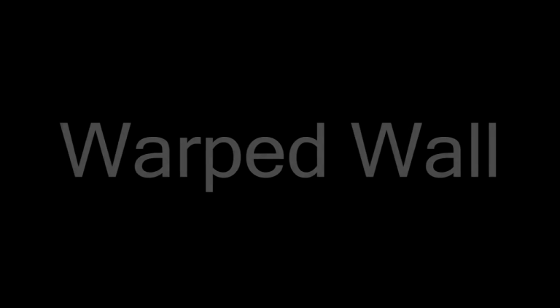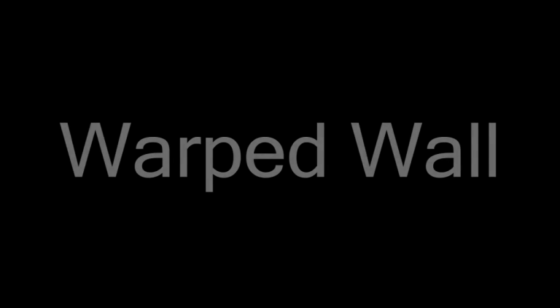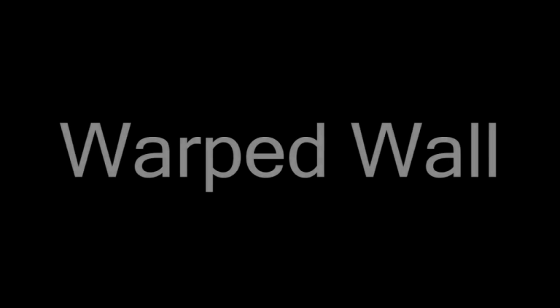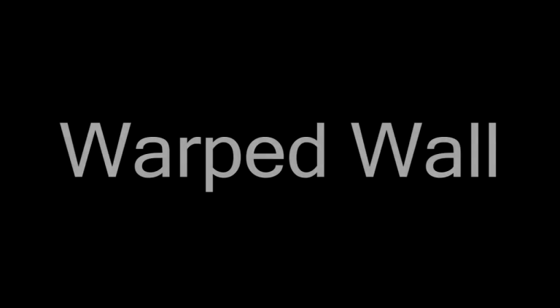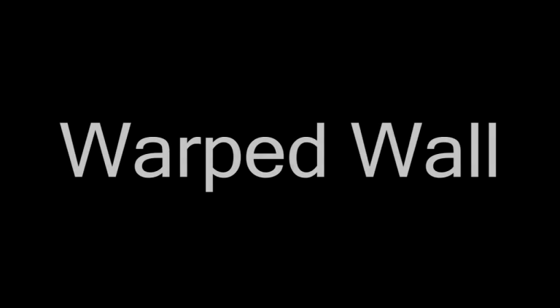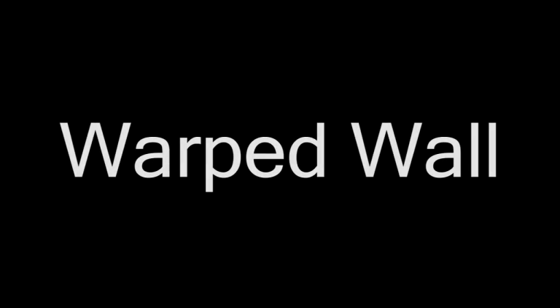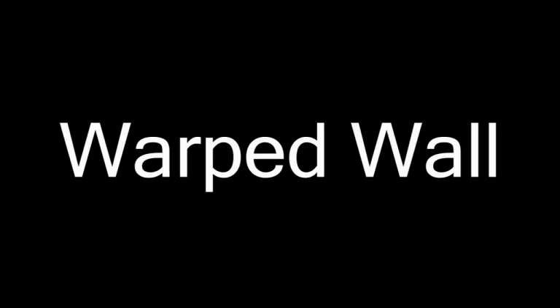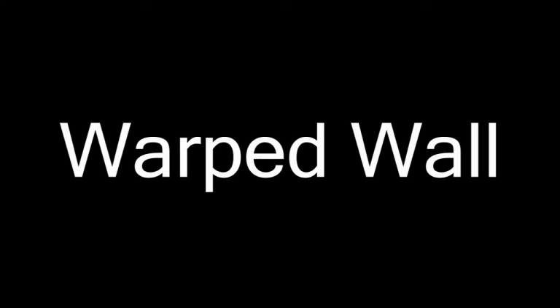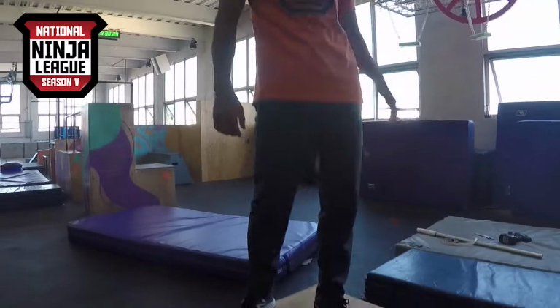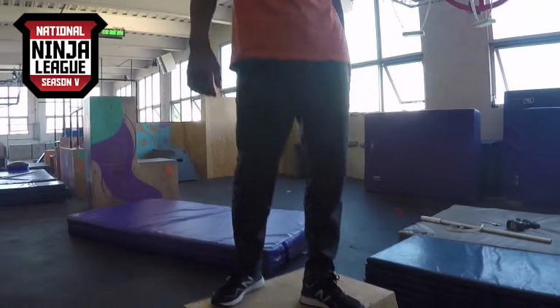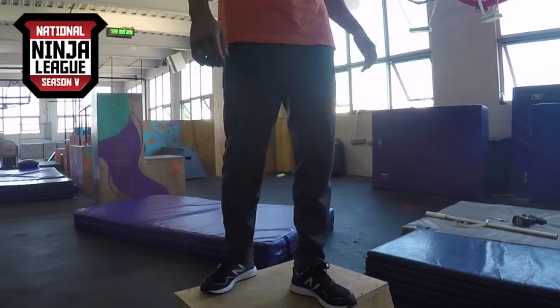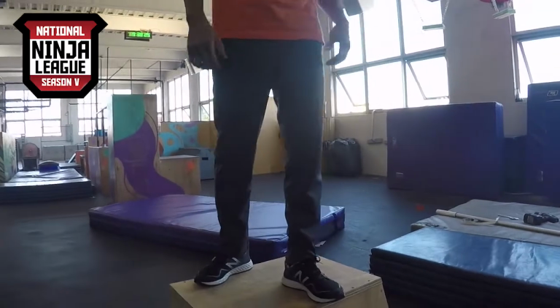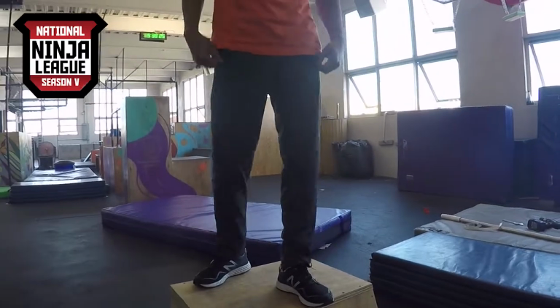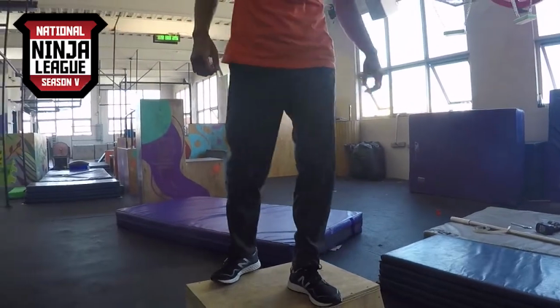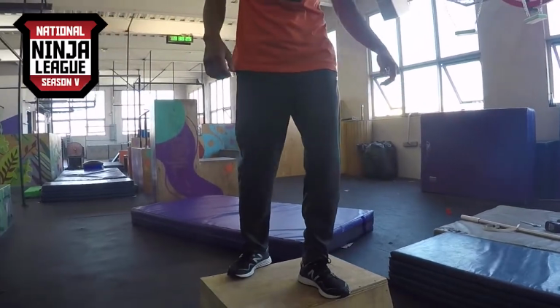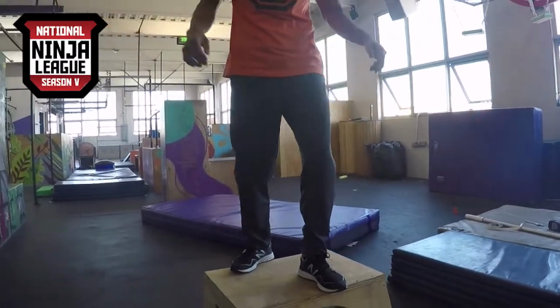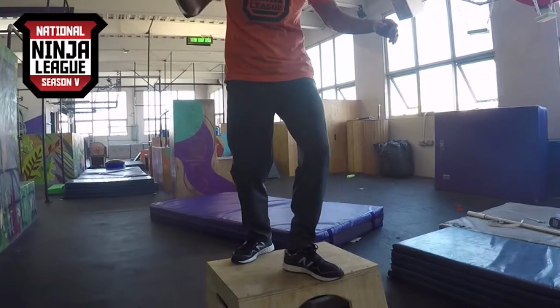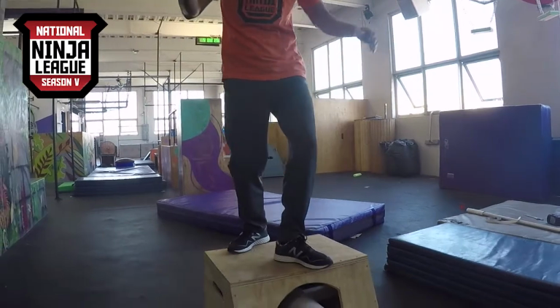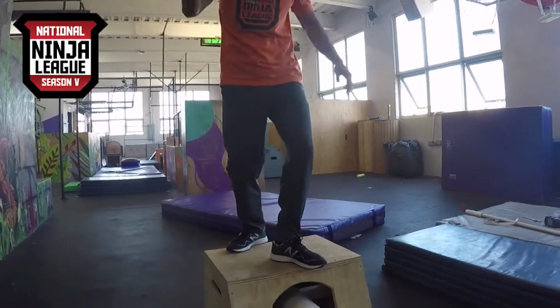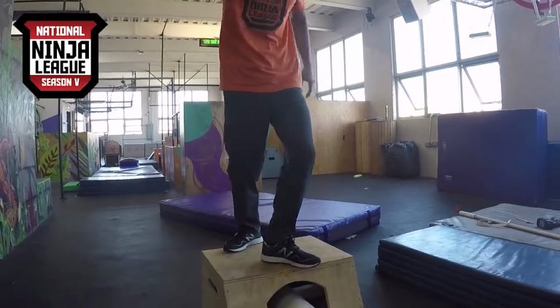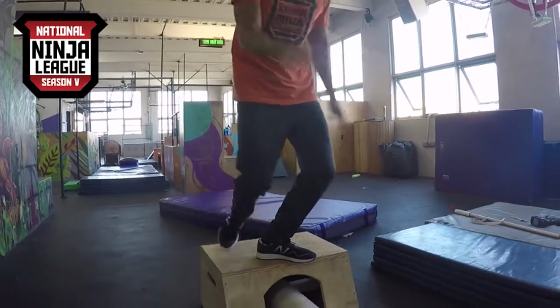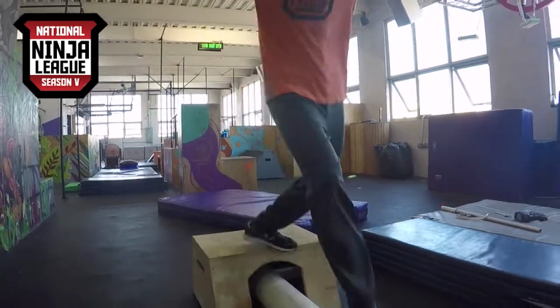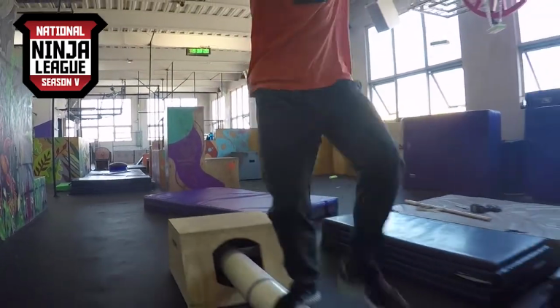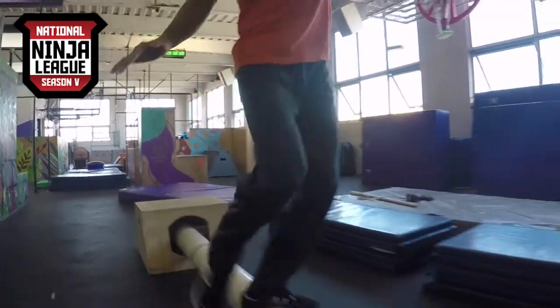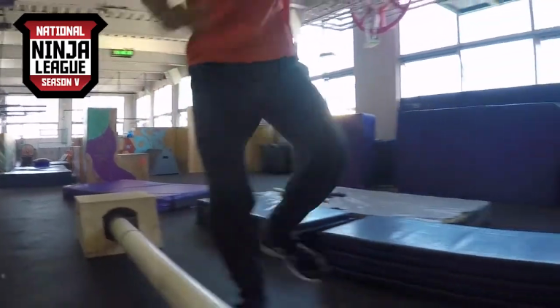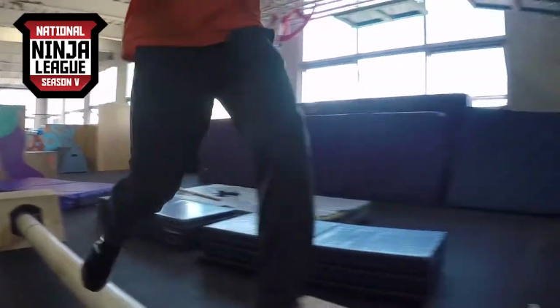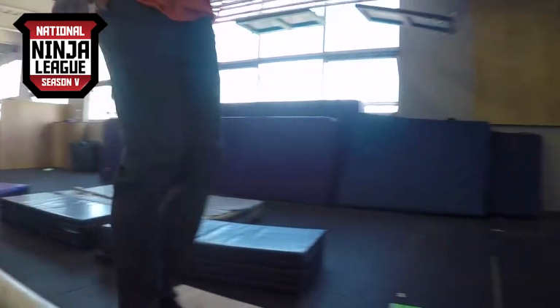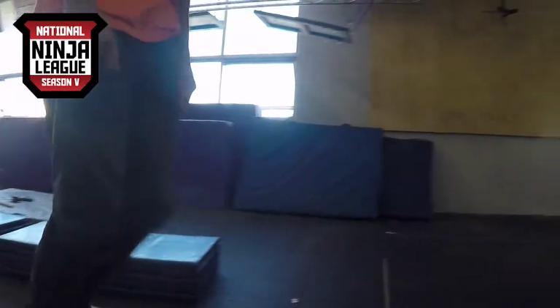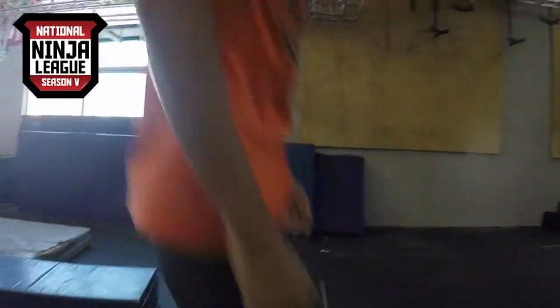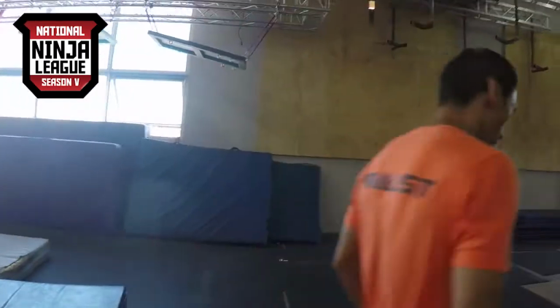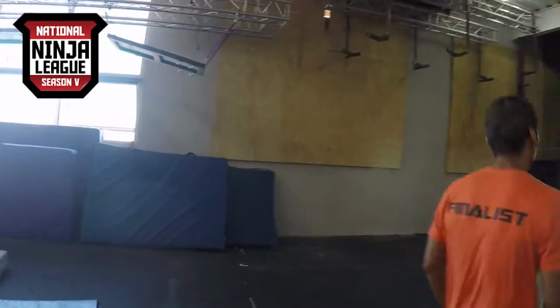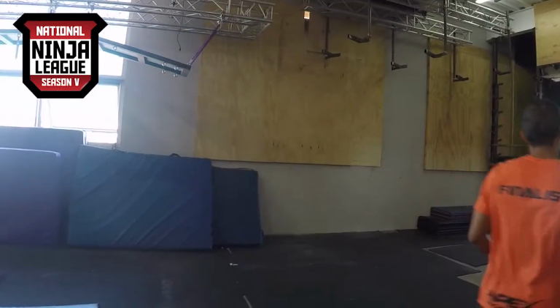Warped Wall. If you watched our platform video, you'll know that all obstacles need to eventually make their way to a platform. If you haven't, I'll leave a link in the description below.